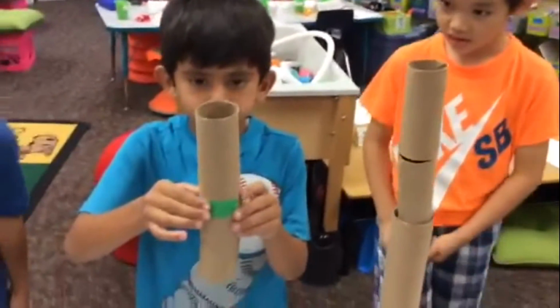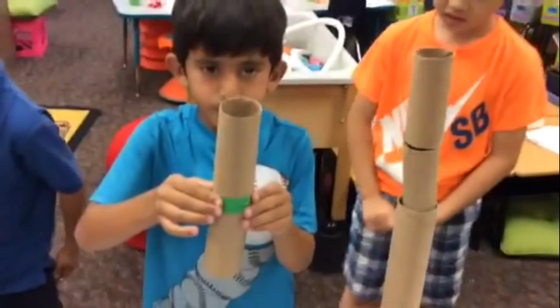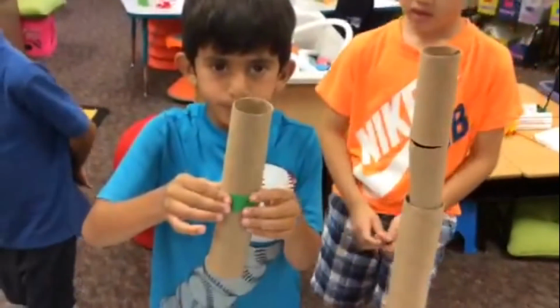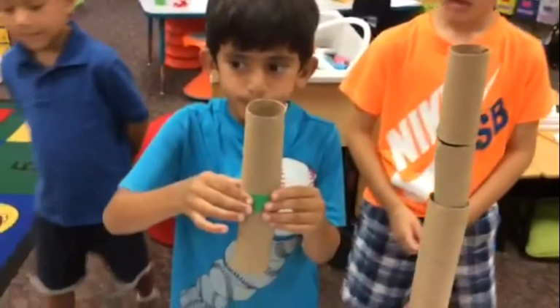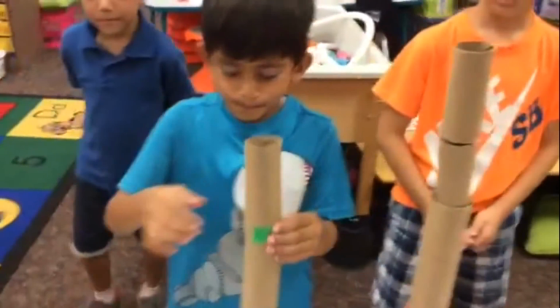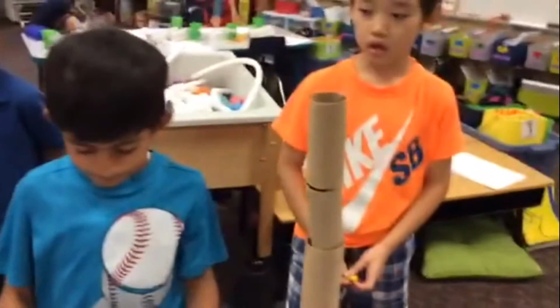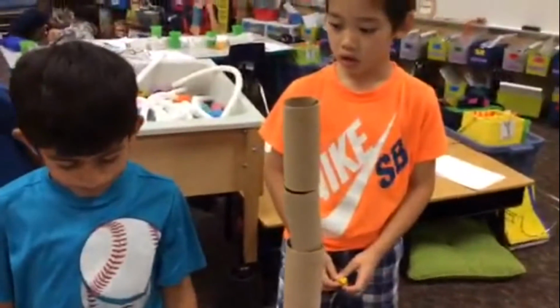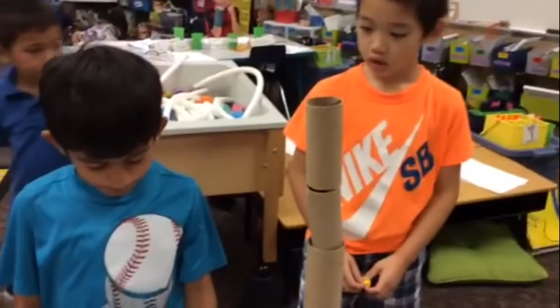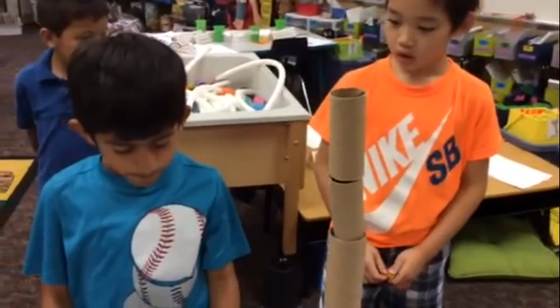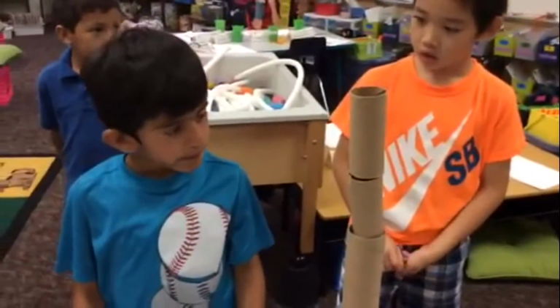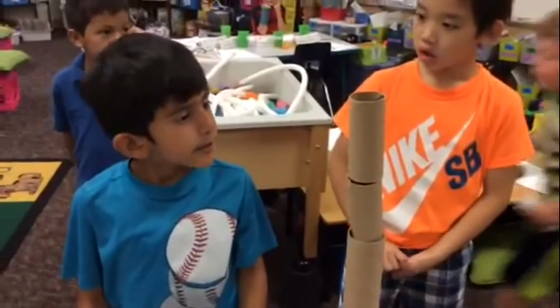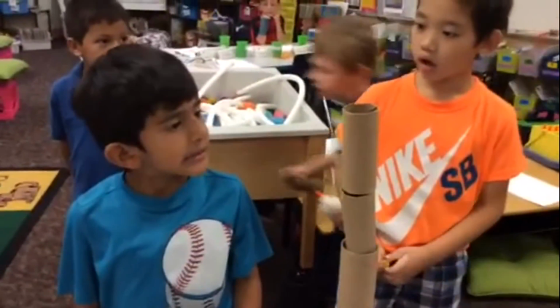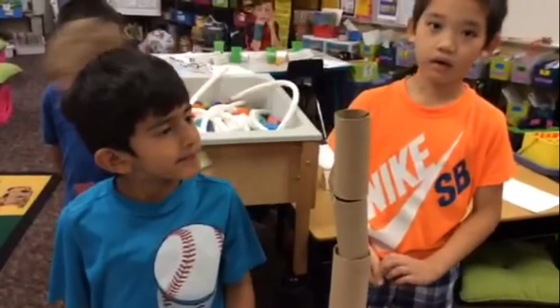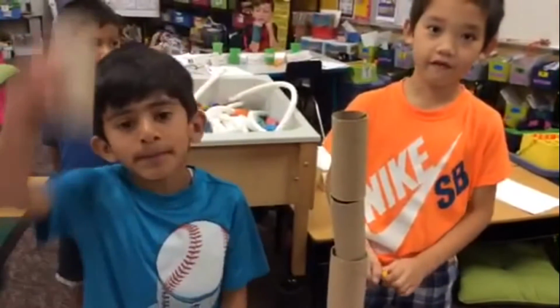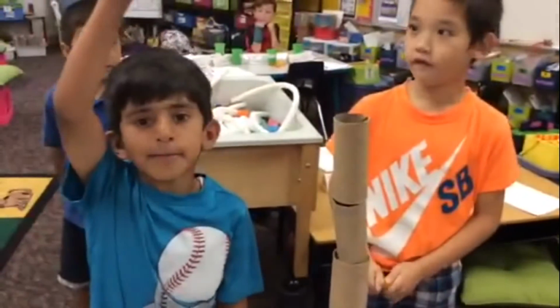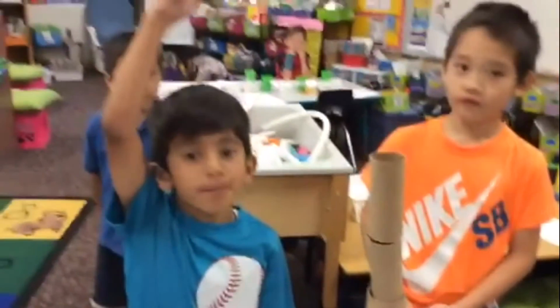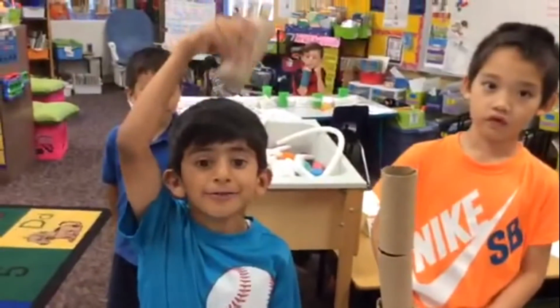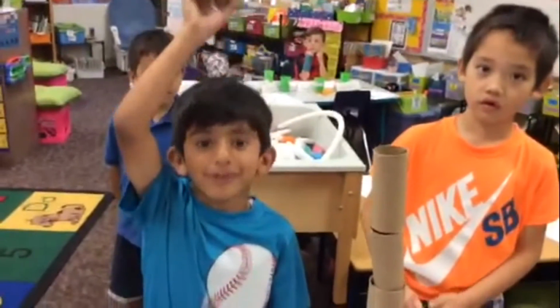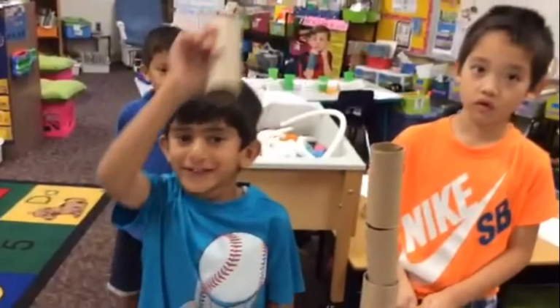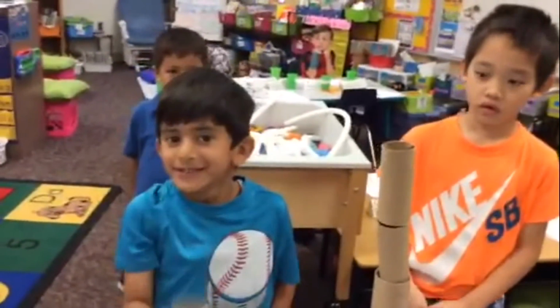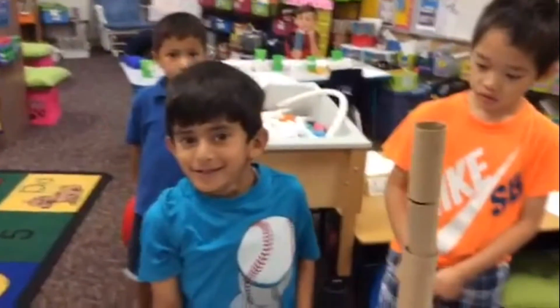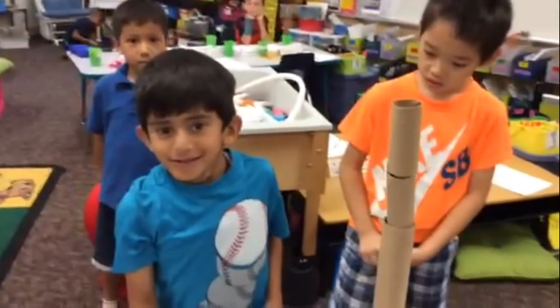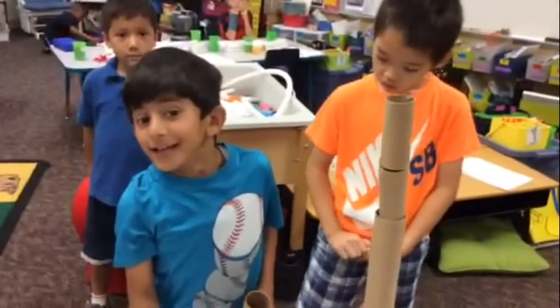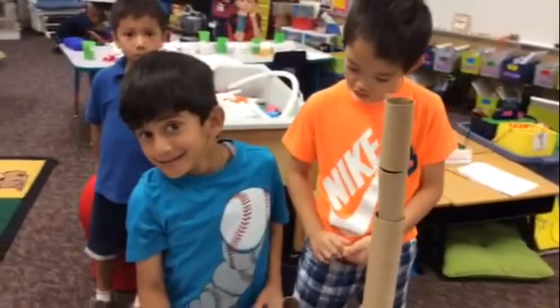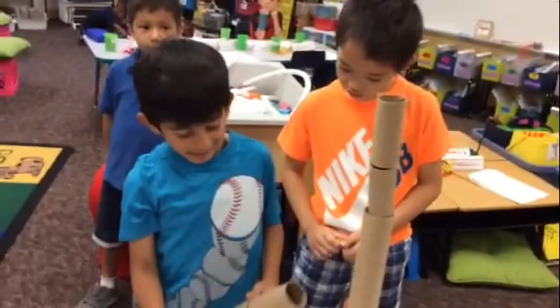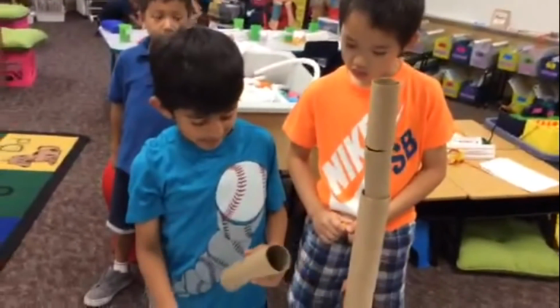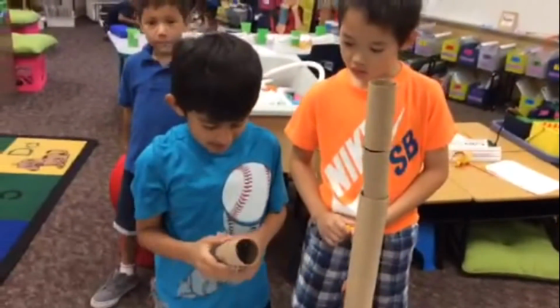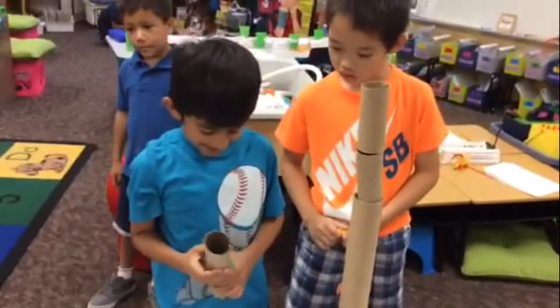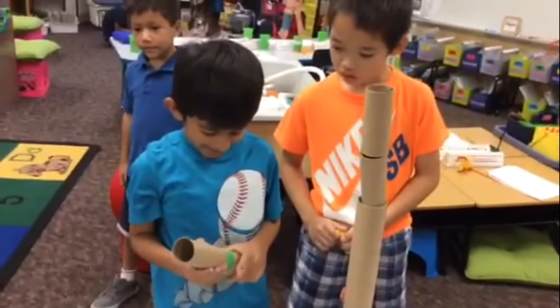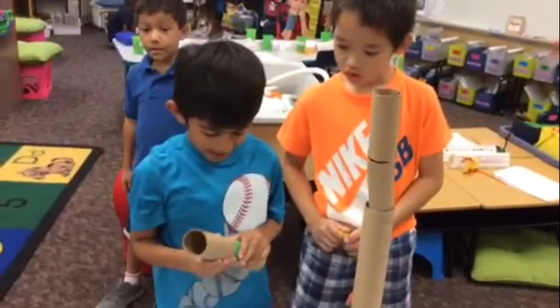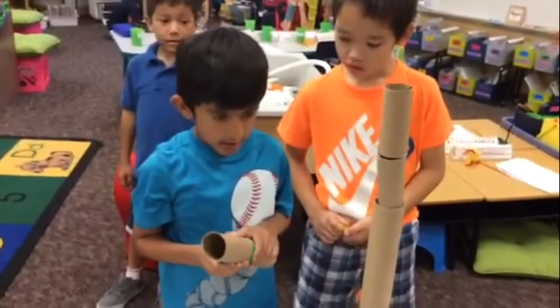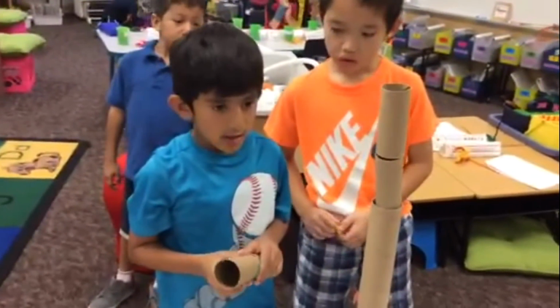What would happen if you took Taha's structure and tried to add it to Ken's structure? Help make it more big into the room. Is that the challenge? Yes. Build it as tall as you can? Yes. Let's give it a try.